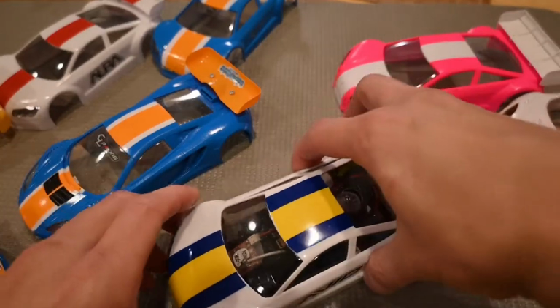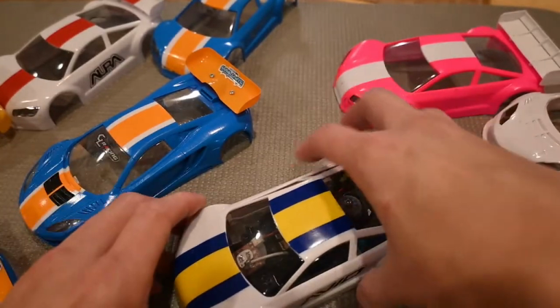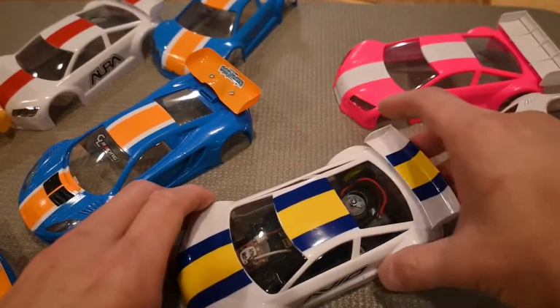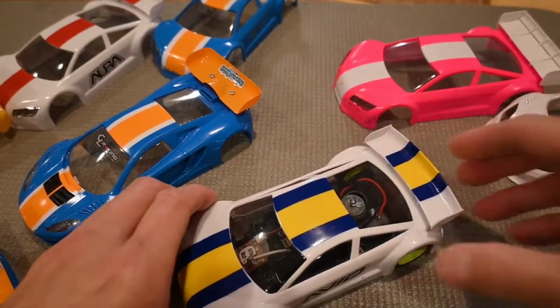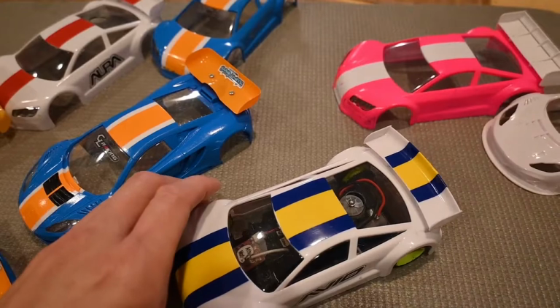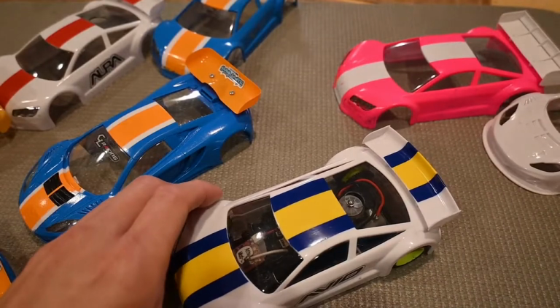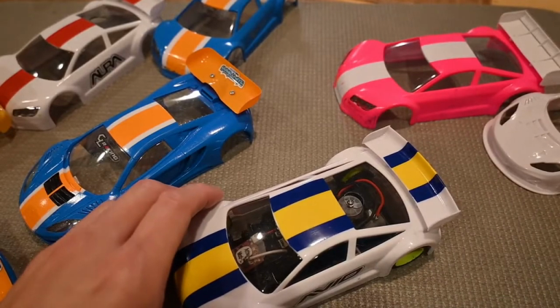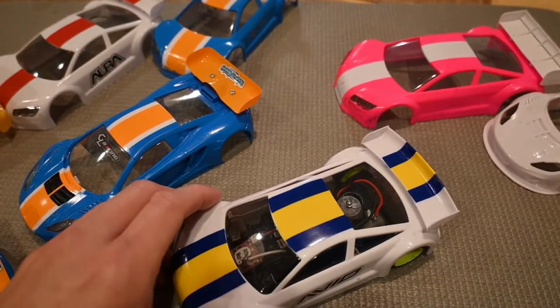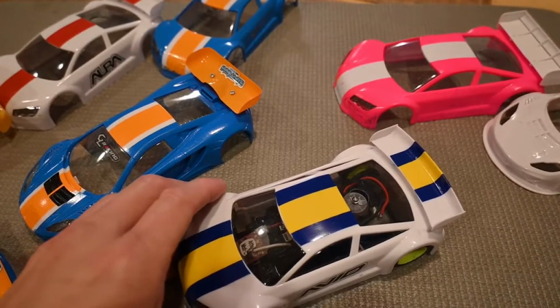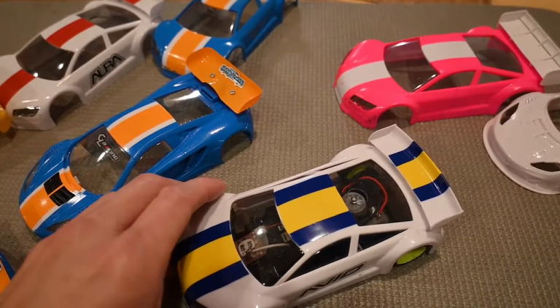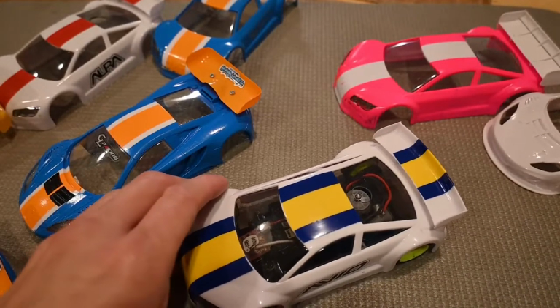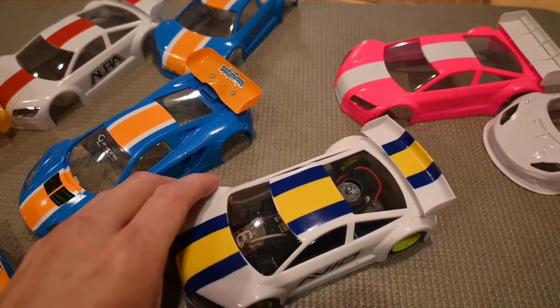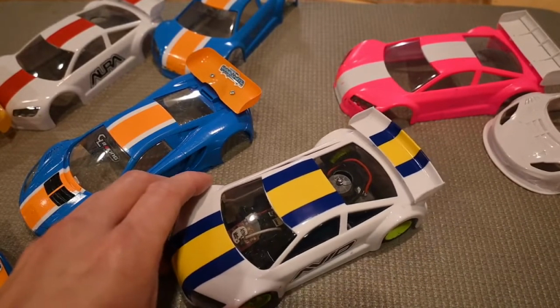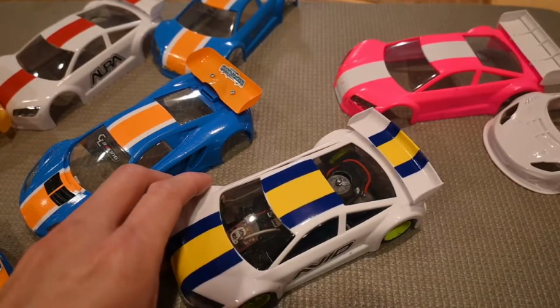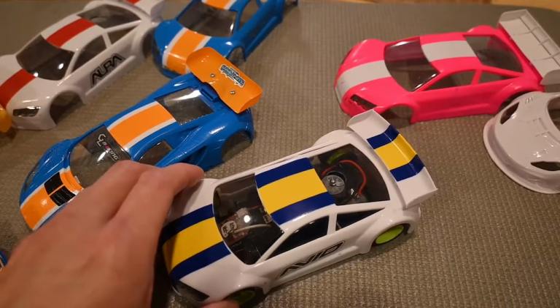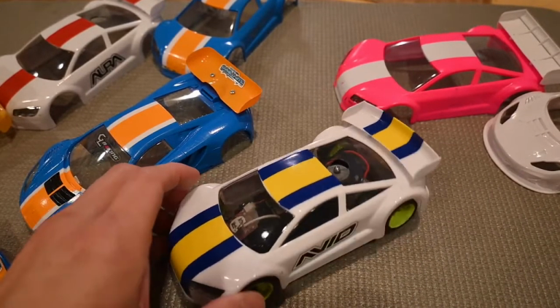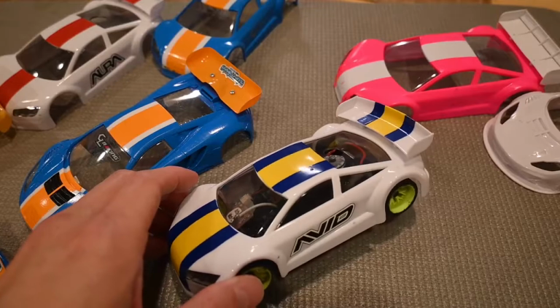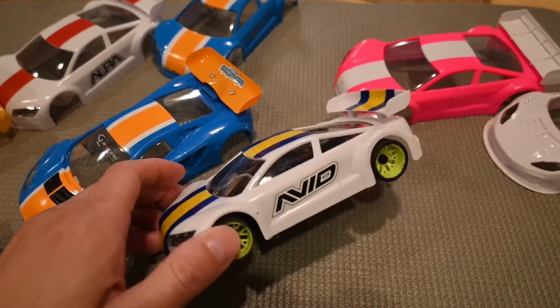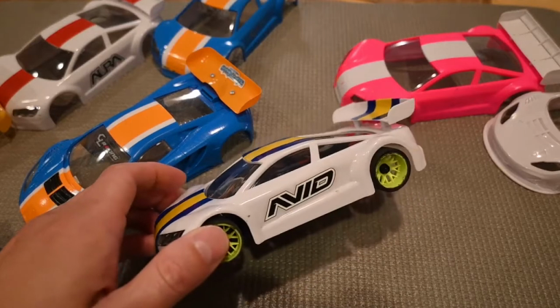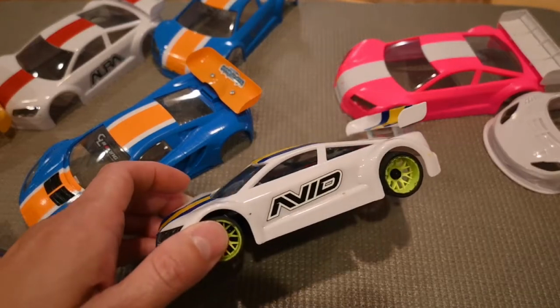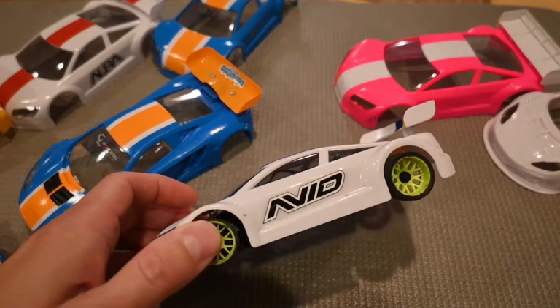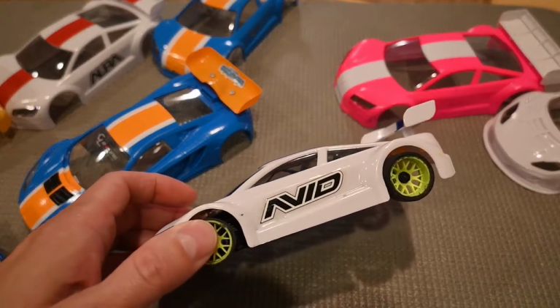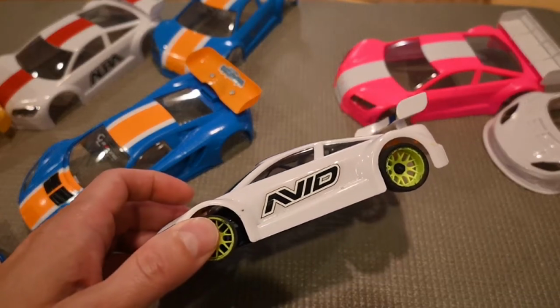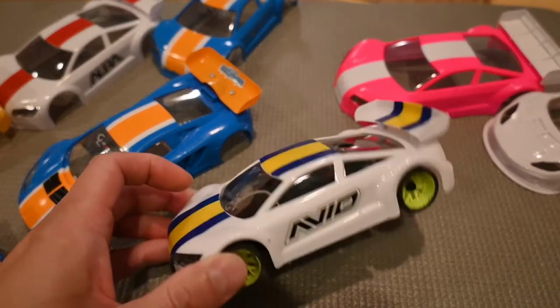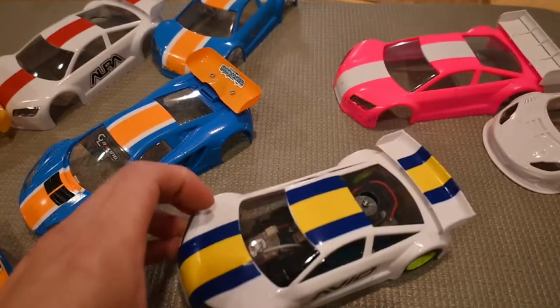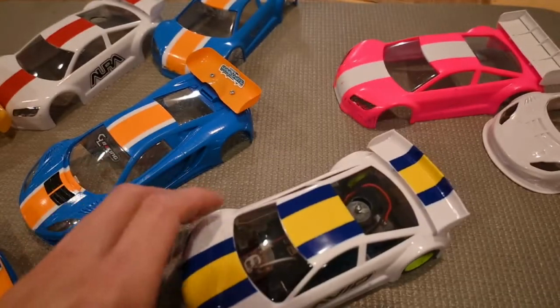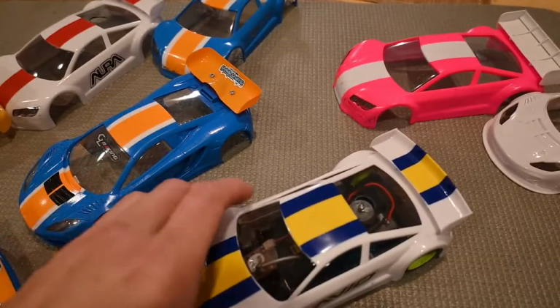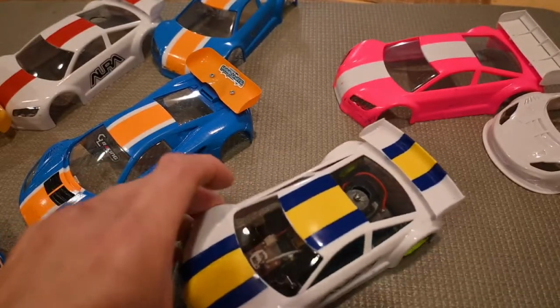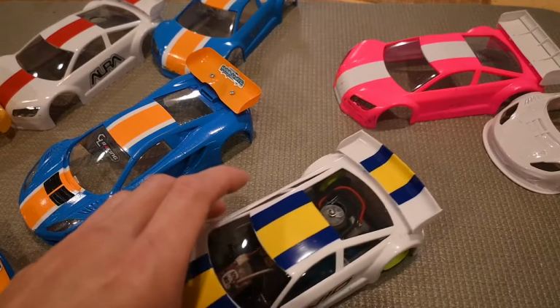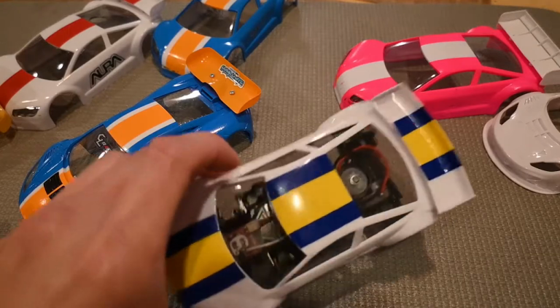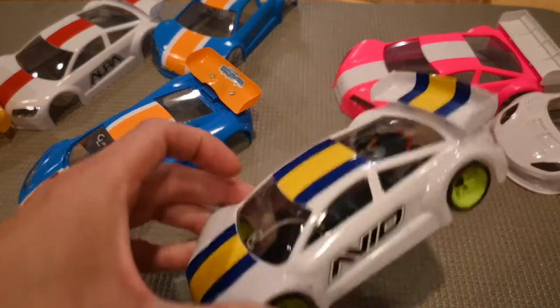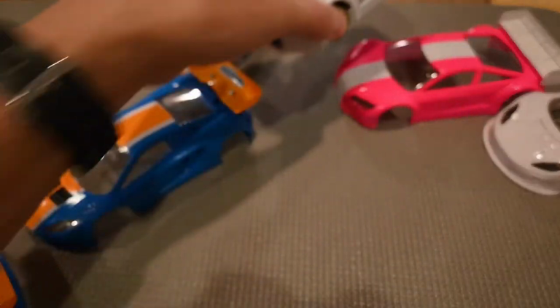You can also use monocoat or airplane self-stick trim, stickers of various kinds, or other colored tape to help the body stand out.